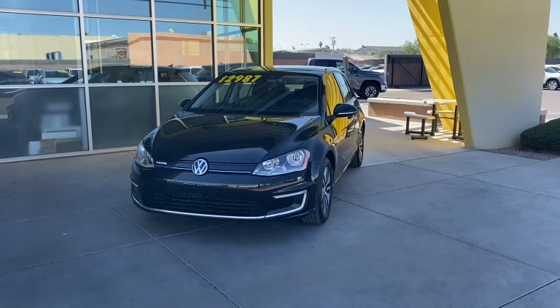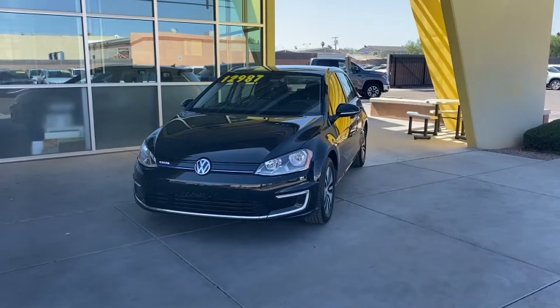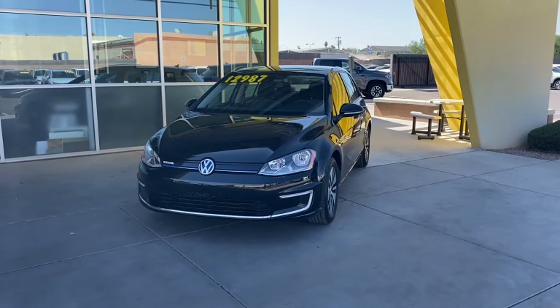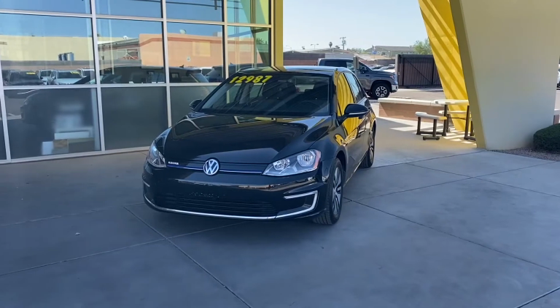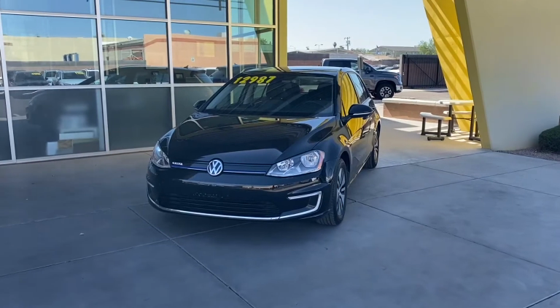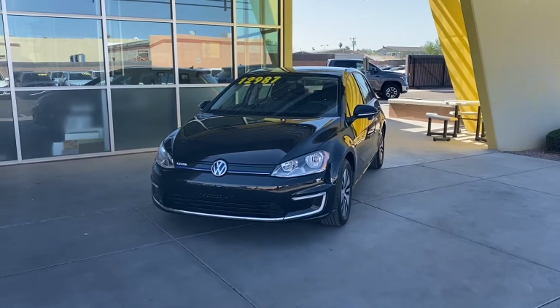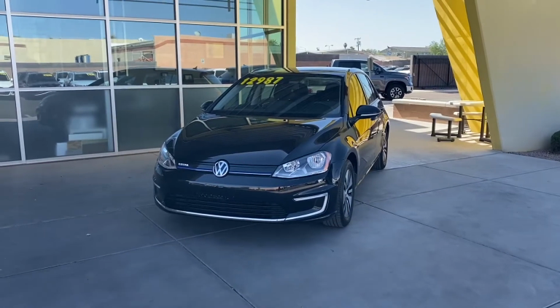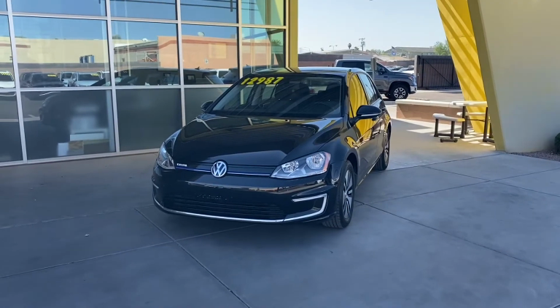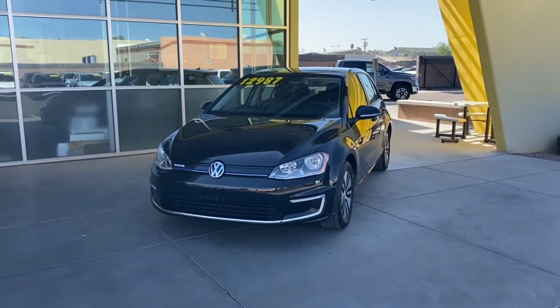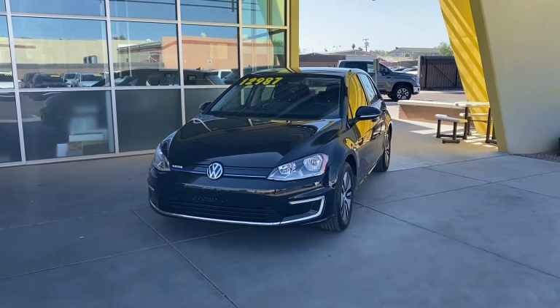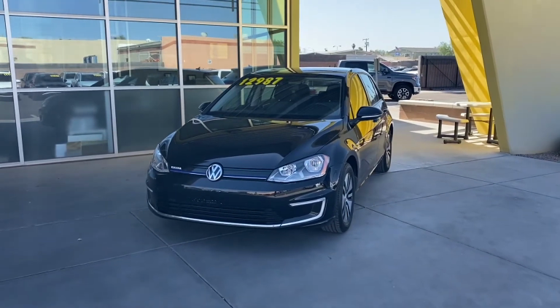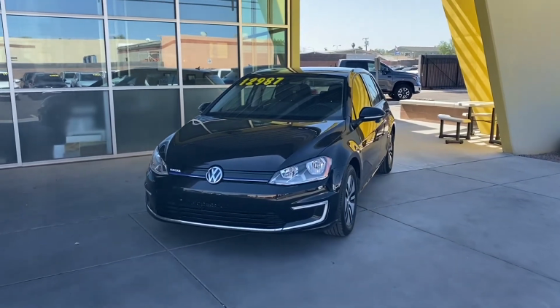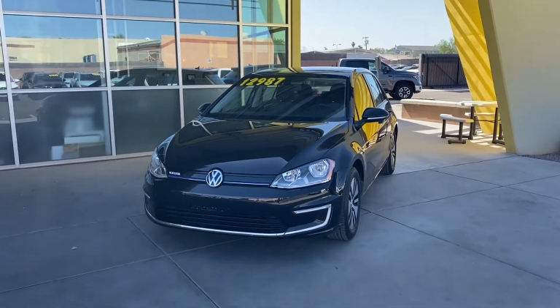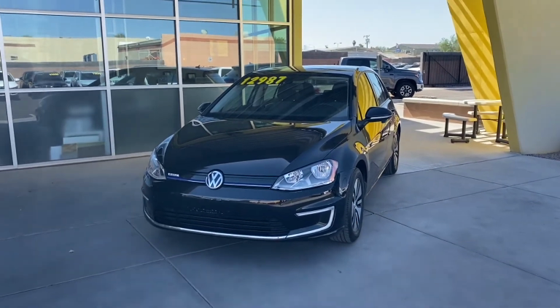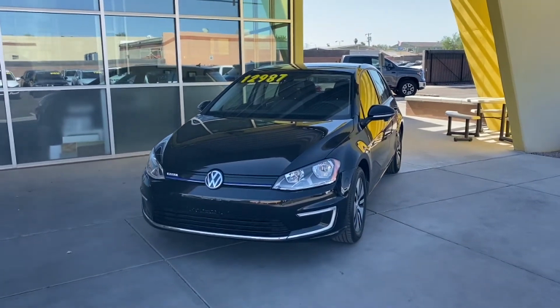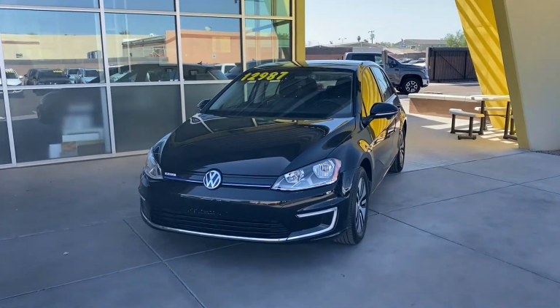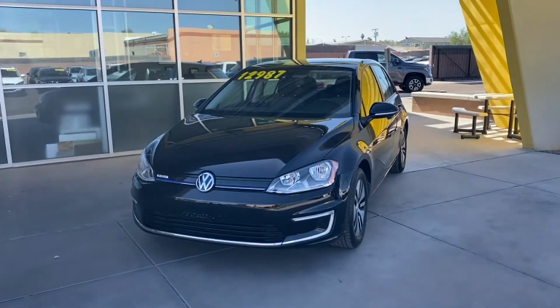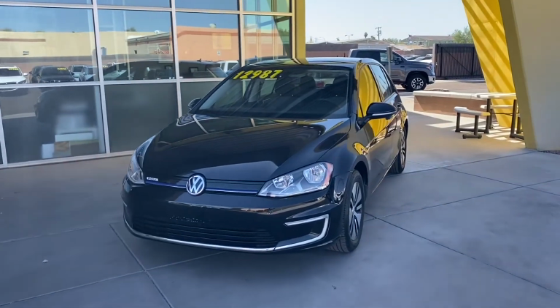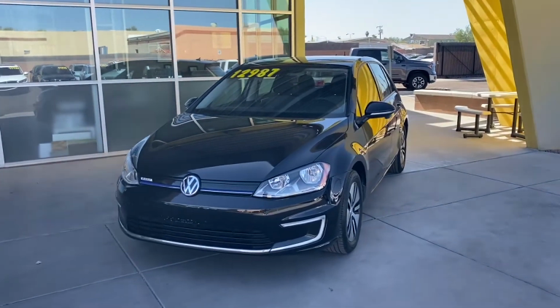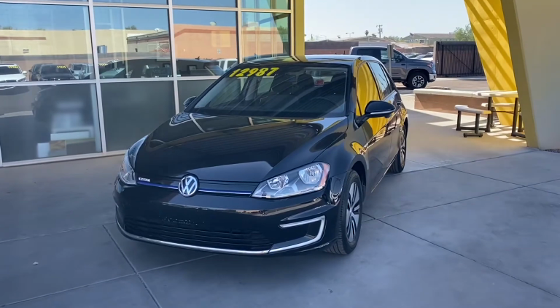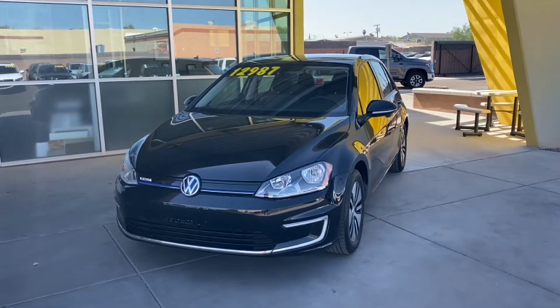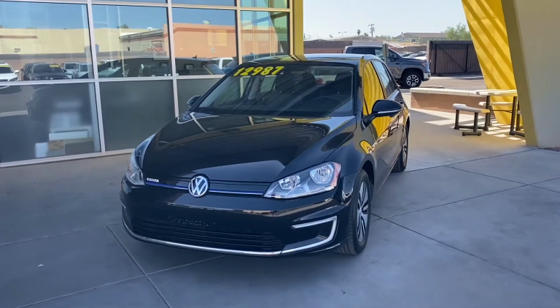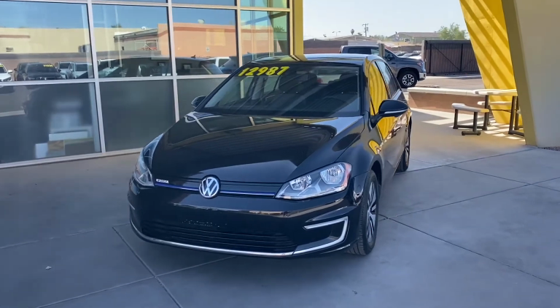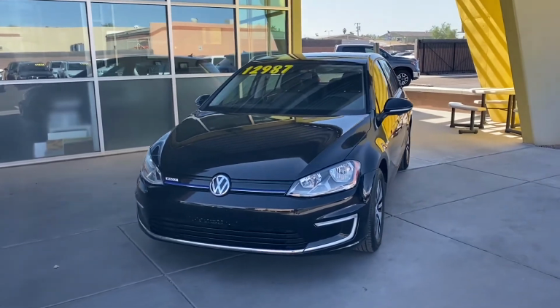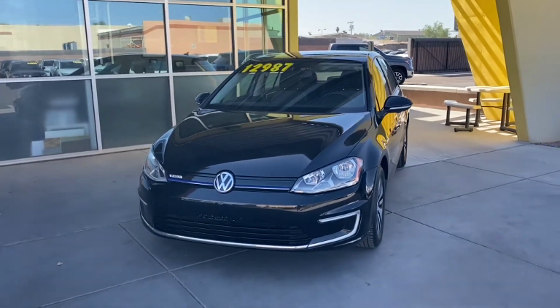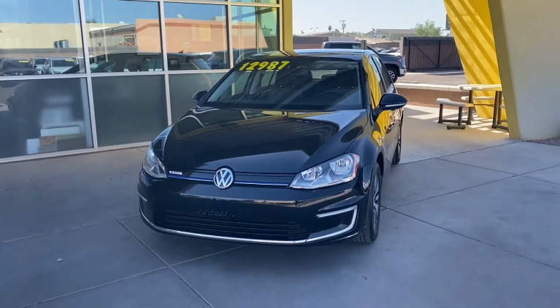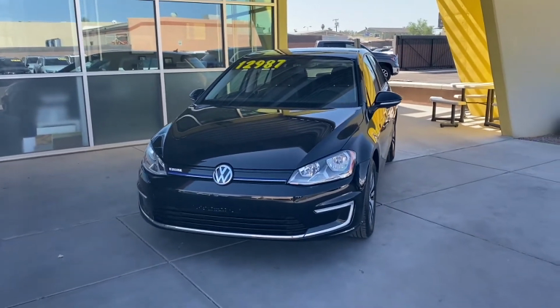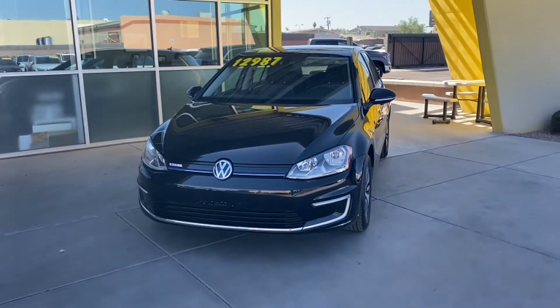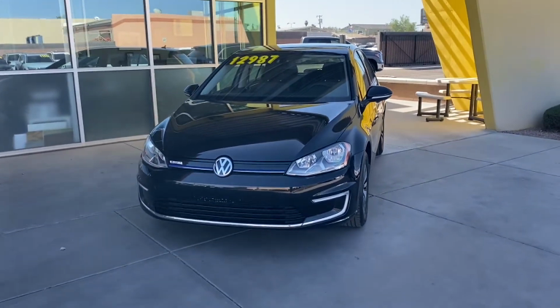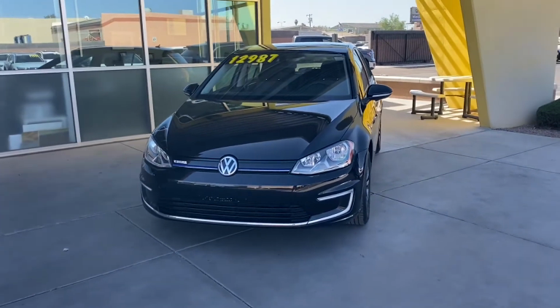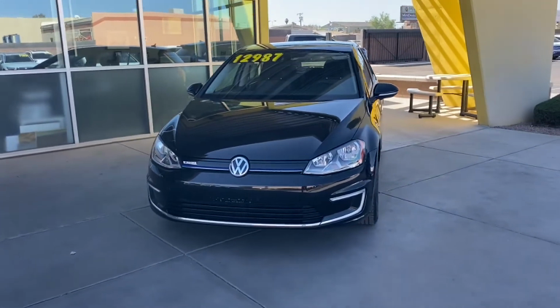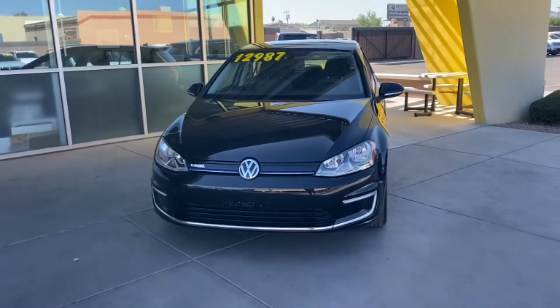What is going on guys? This is Taylor Flesswear Car Company. We are back with another car review. Today we'll be taking a look at the all-electric 2016 Volkswagen E-Golf.